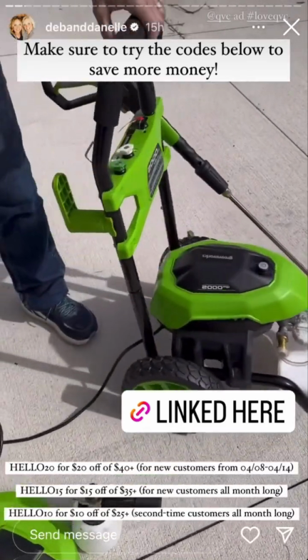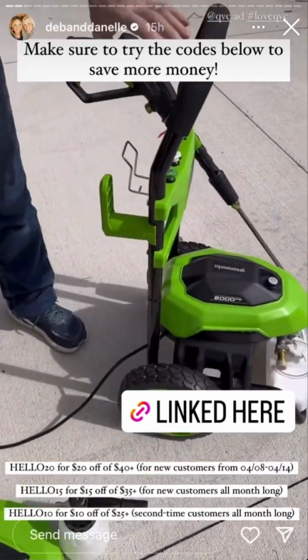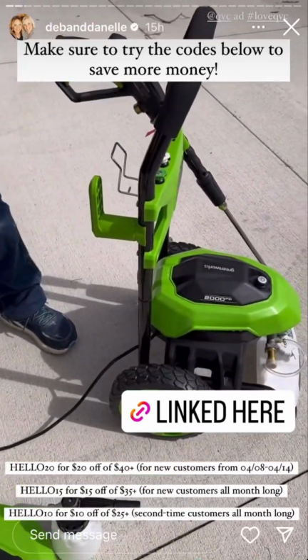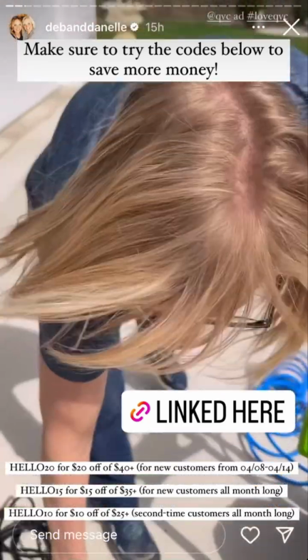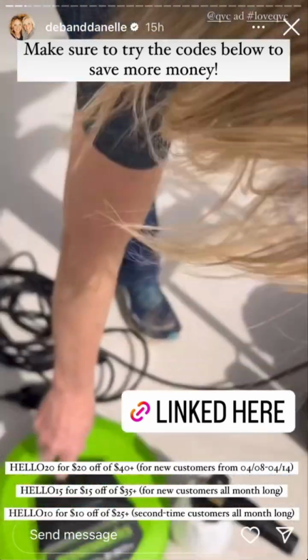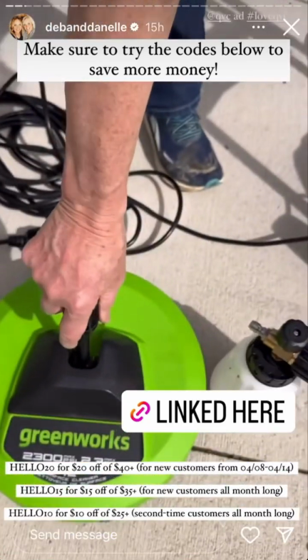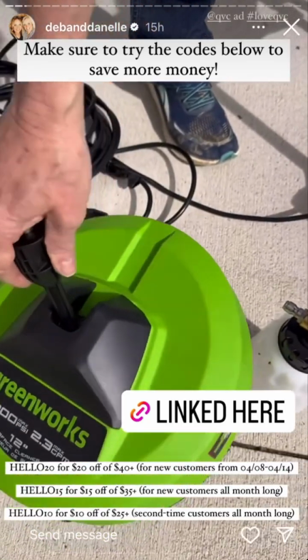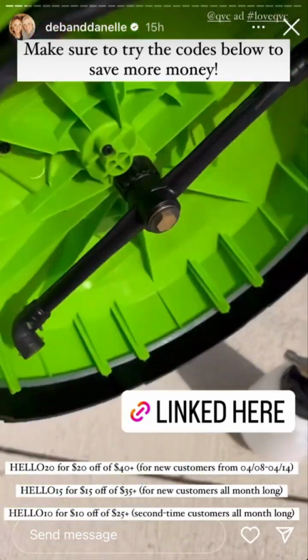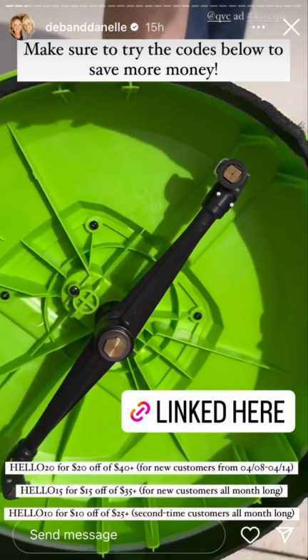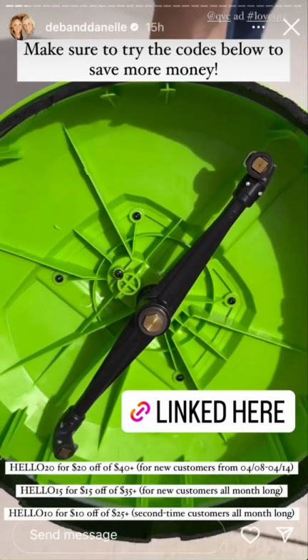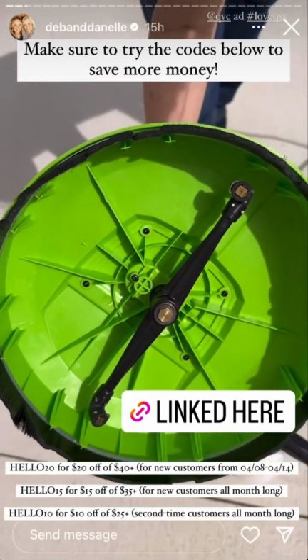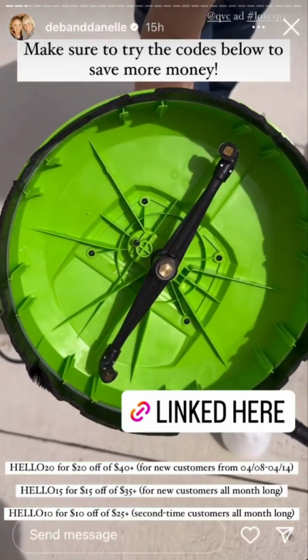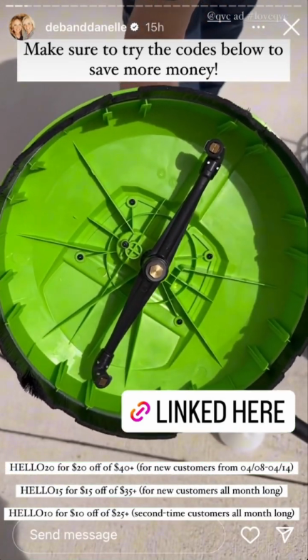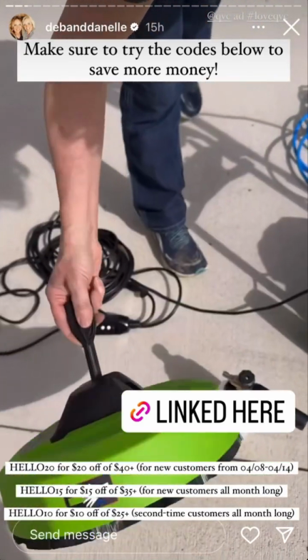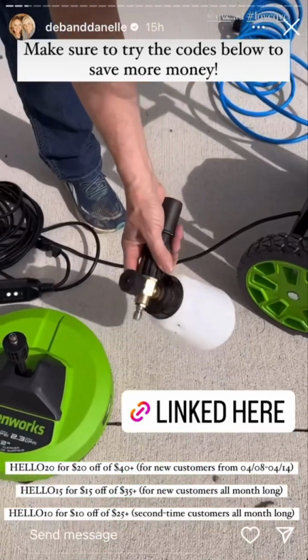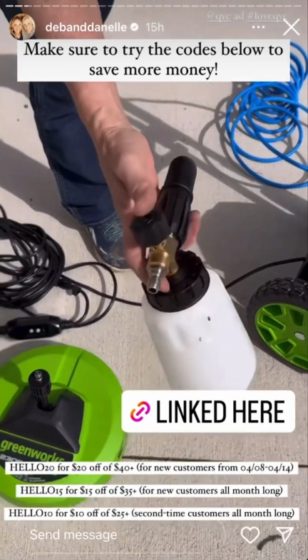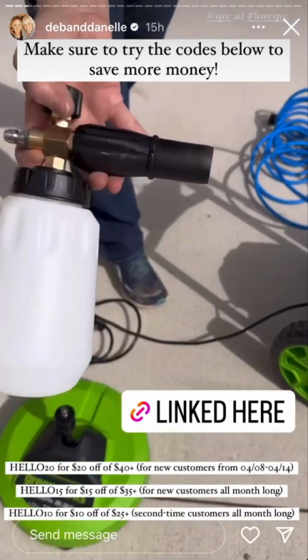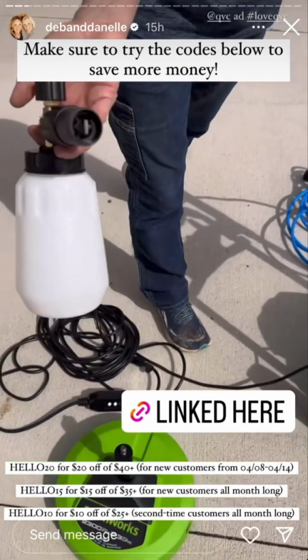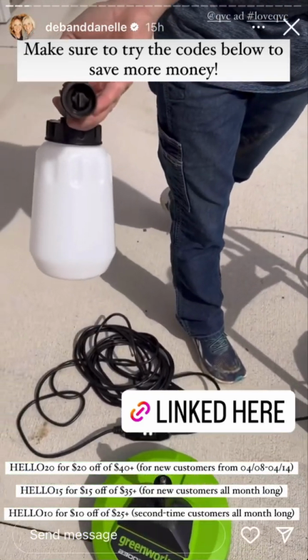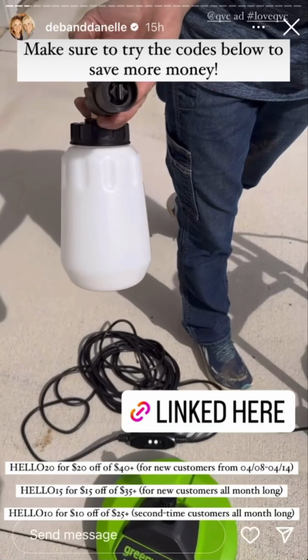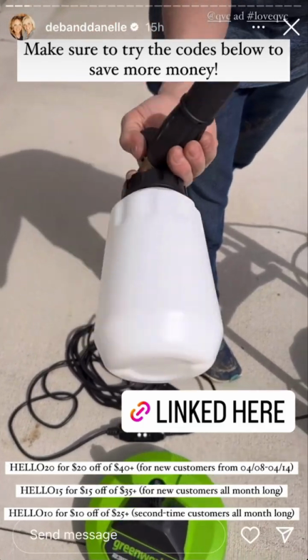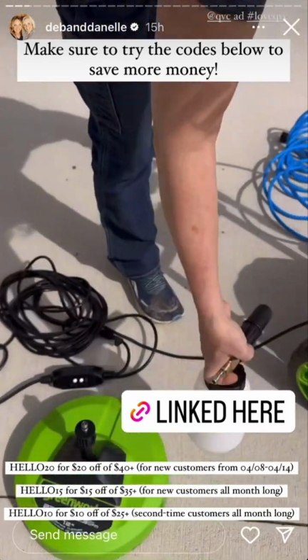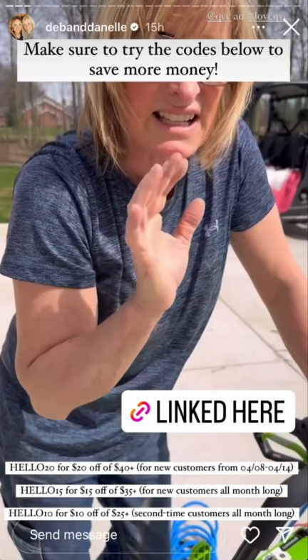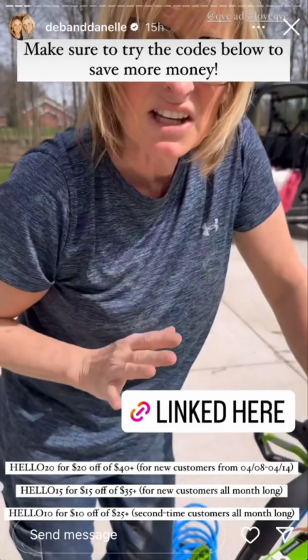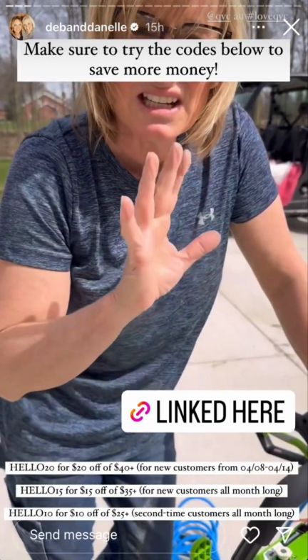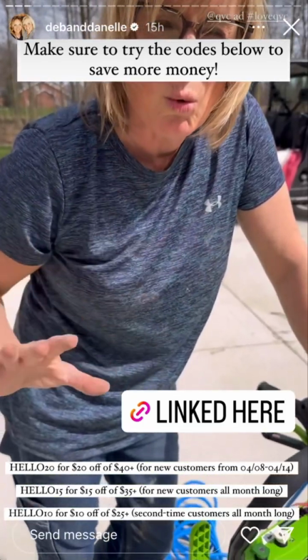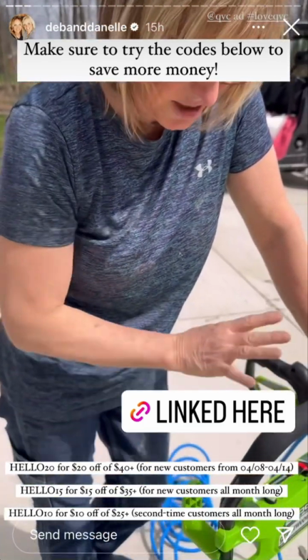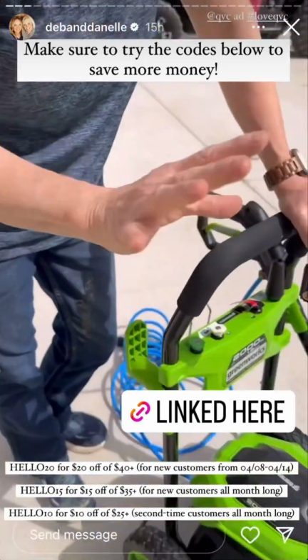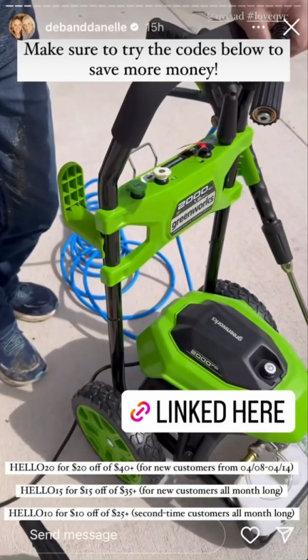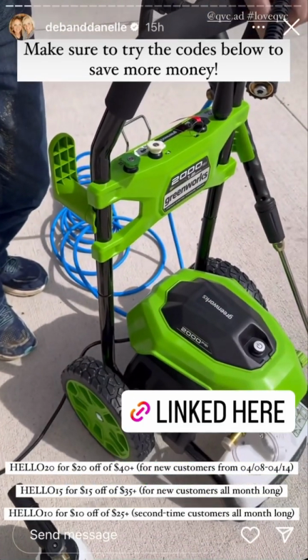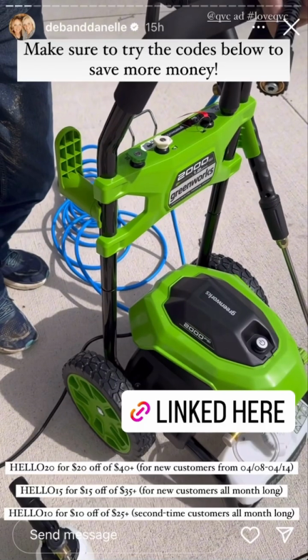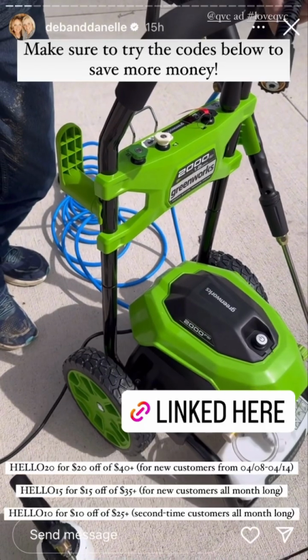It does not tip over. It comes with a surface cleaner. You can use it on concrete, decks, as a soap dispenser if you want to do your car. It's everything you need in one package and it's very easy to put together.